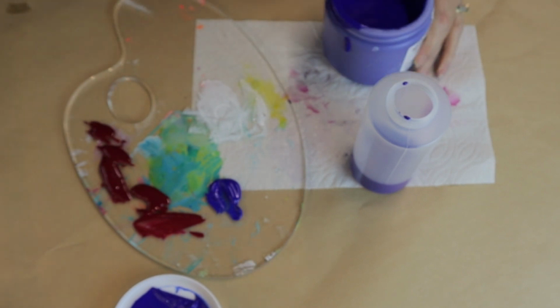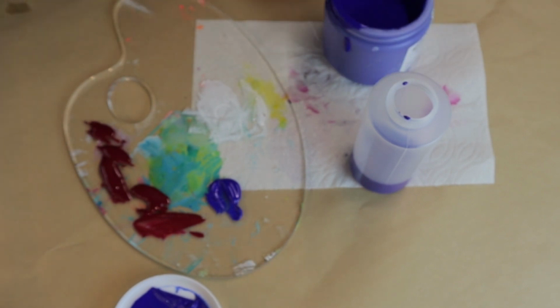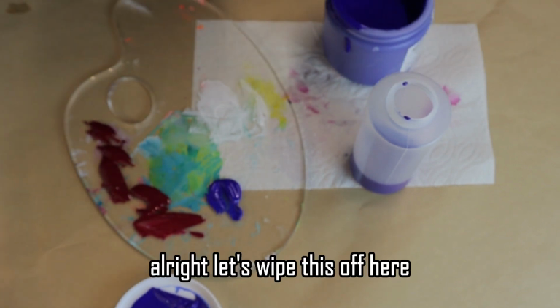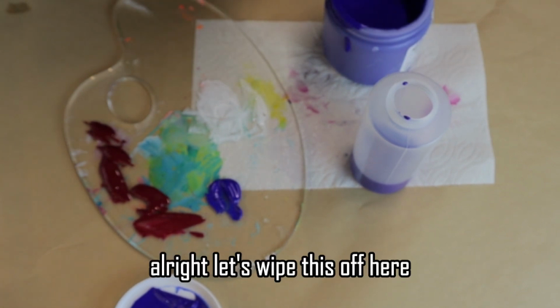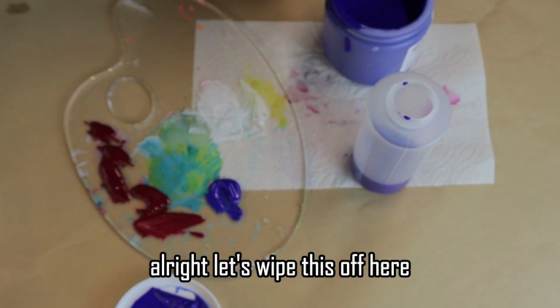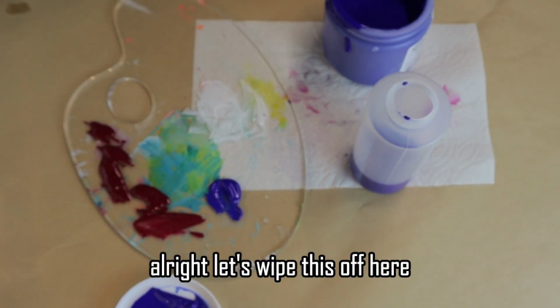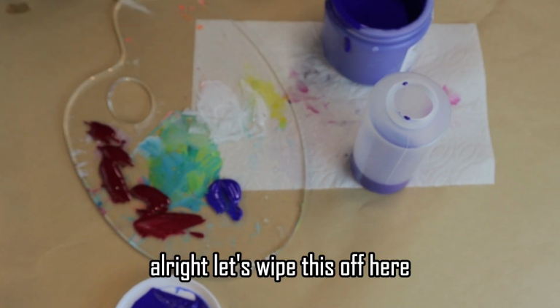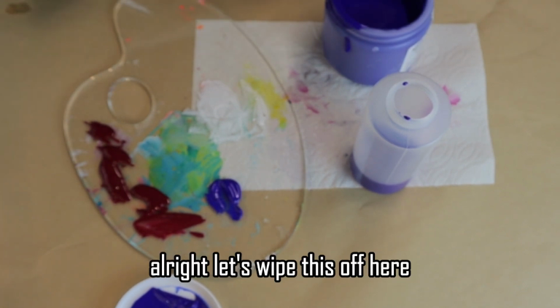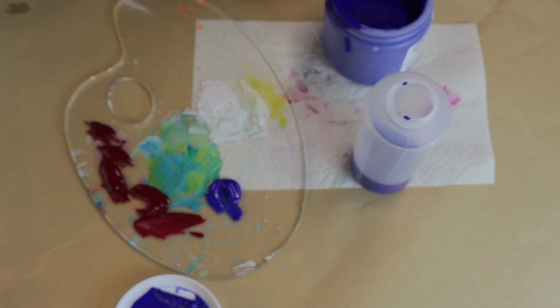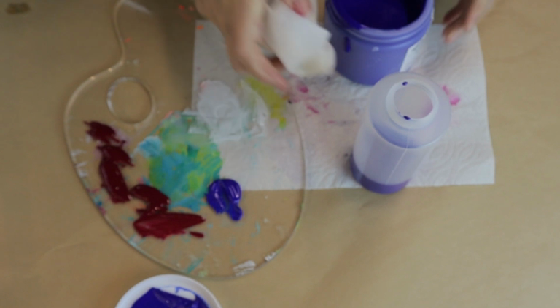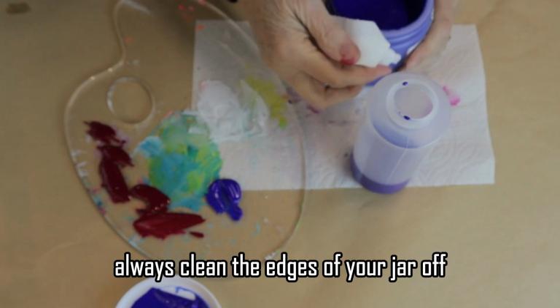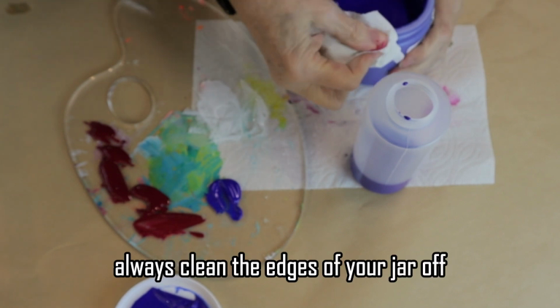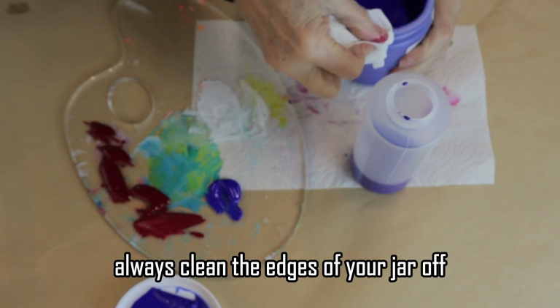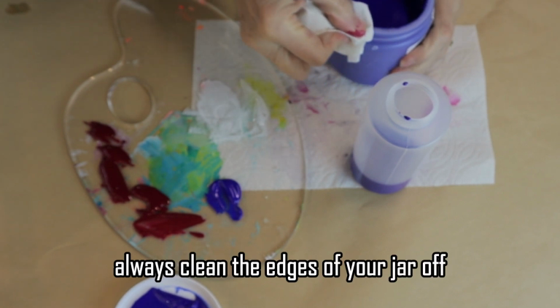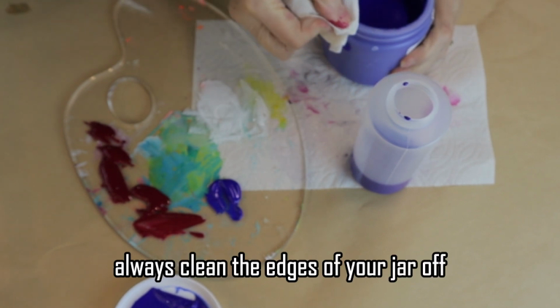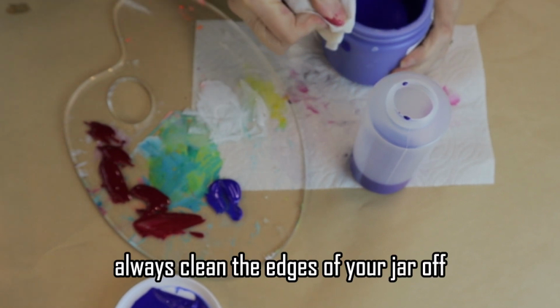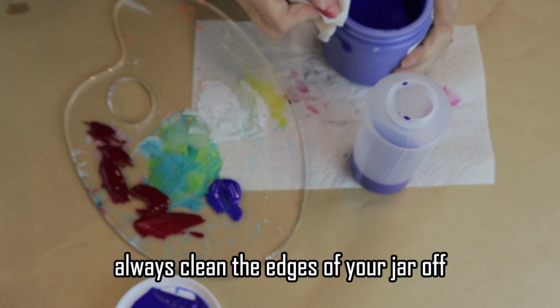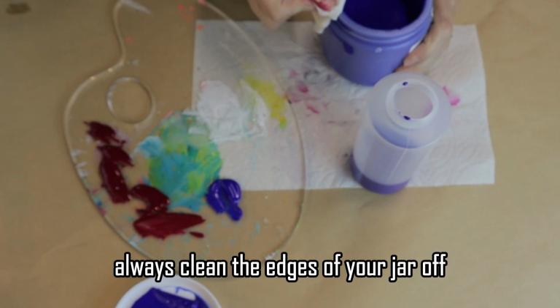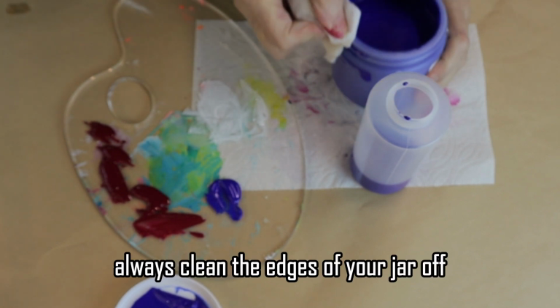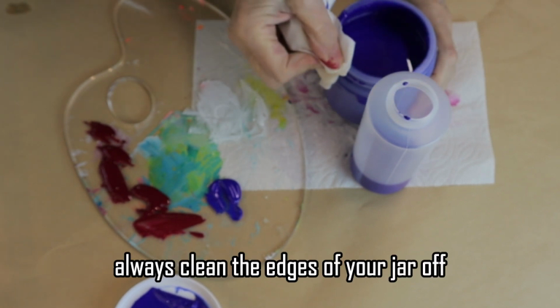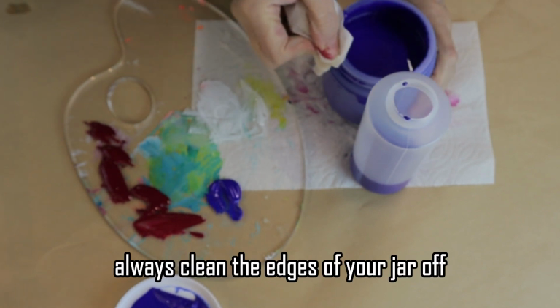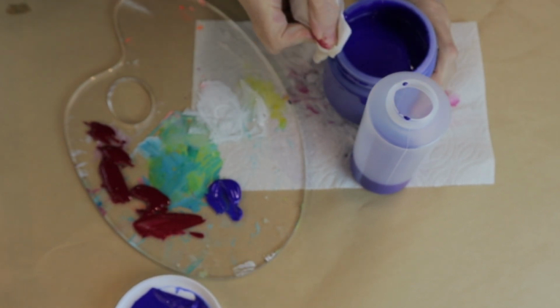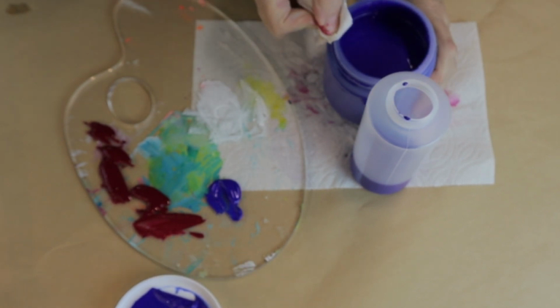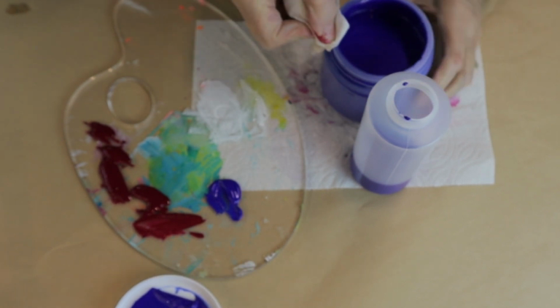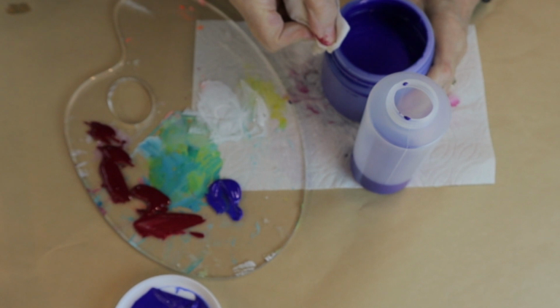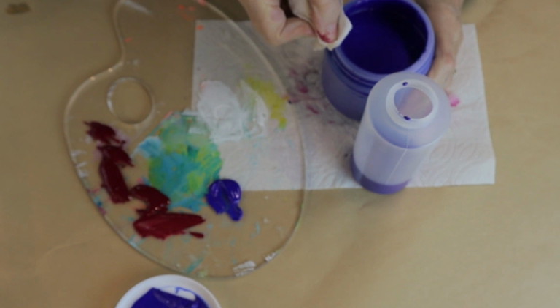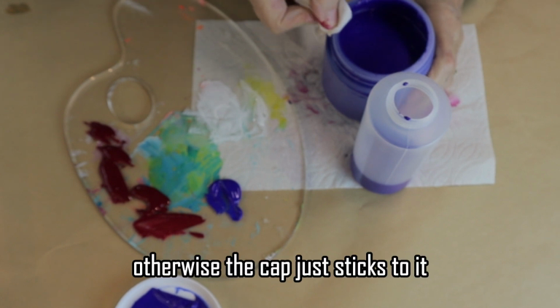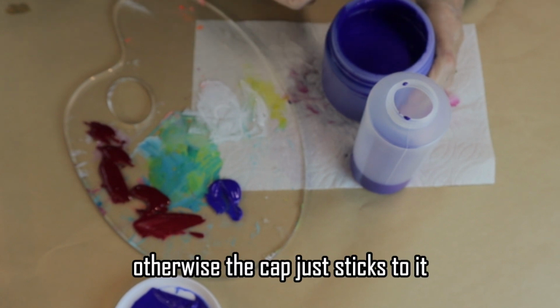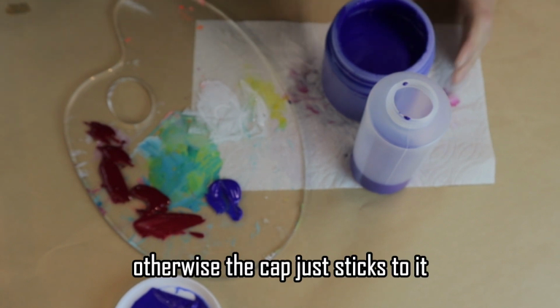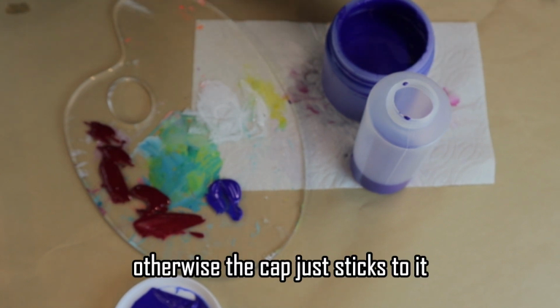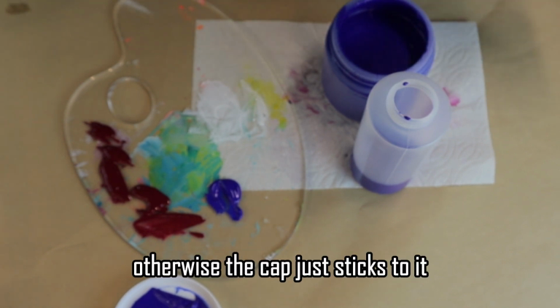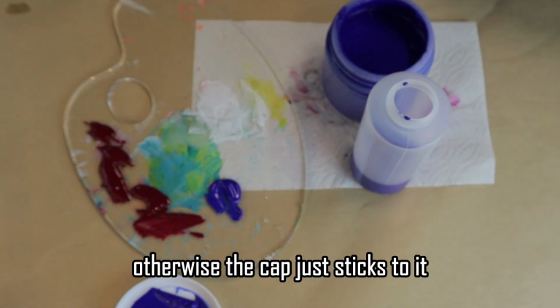Alright, let's wipe this off here. Always clean the edges of your jar off, otherwise the cap just sticks to it.